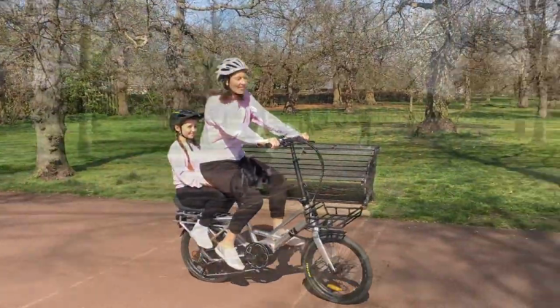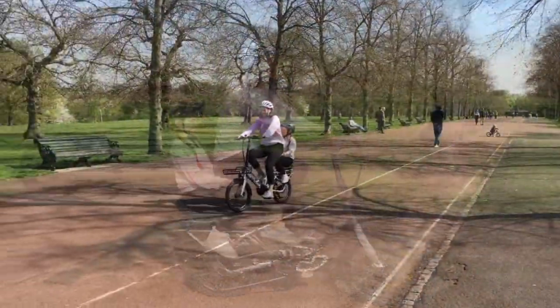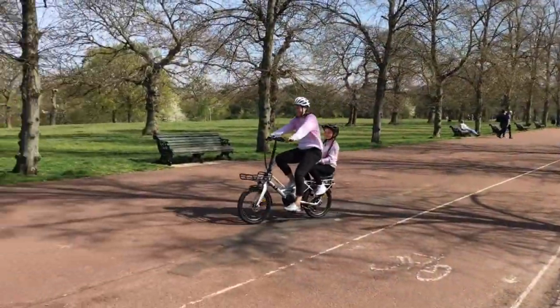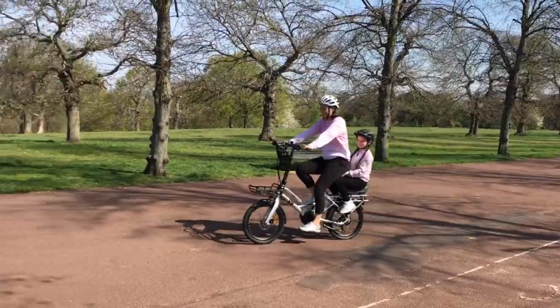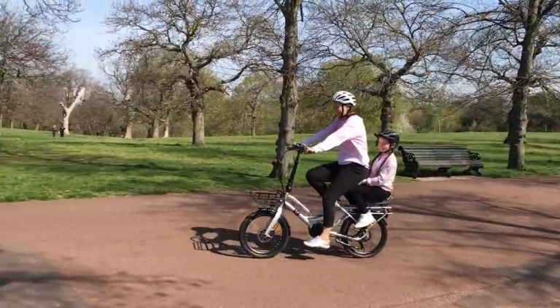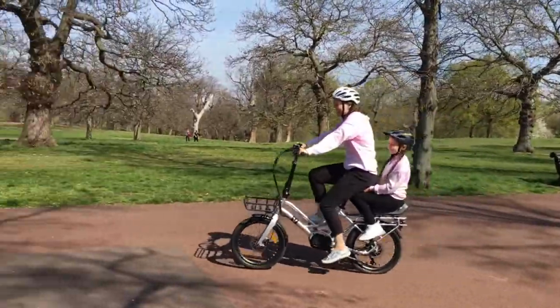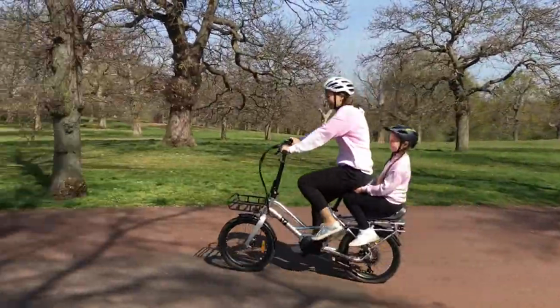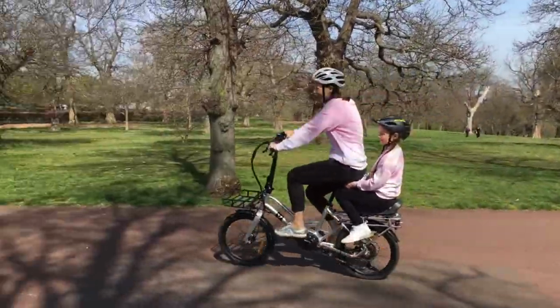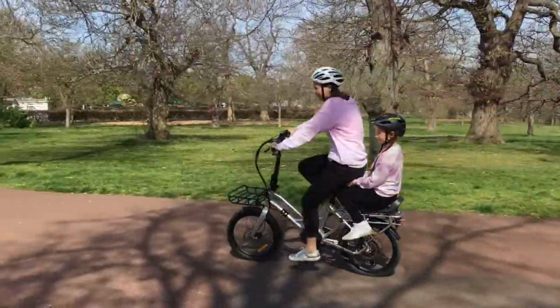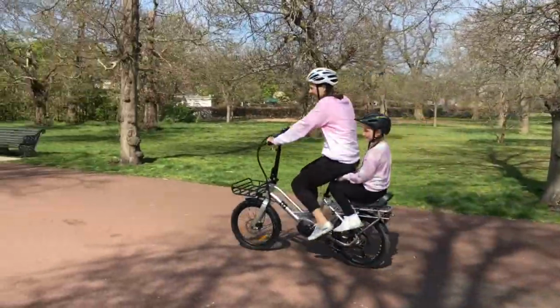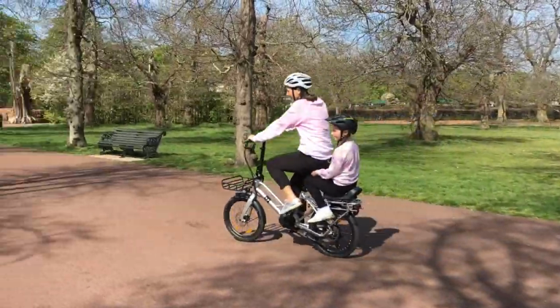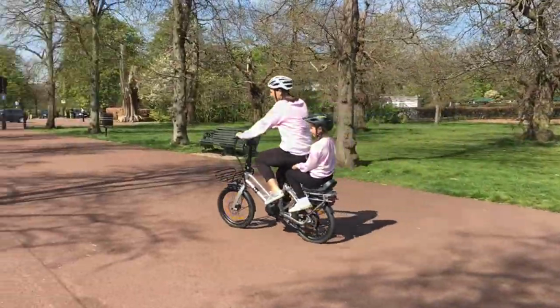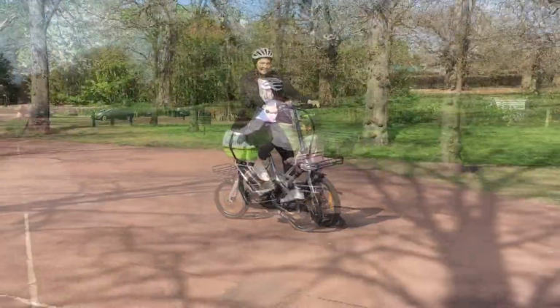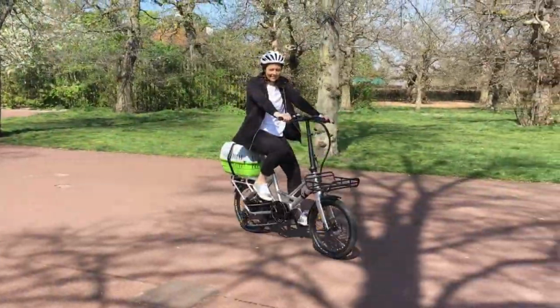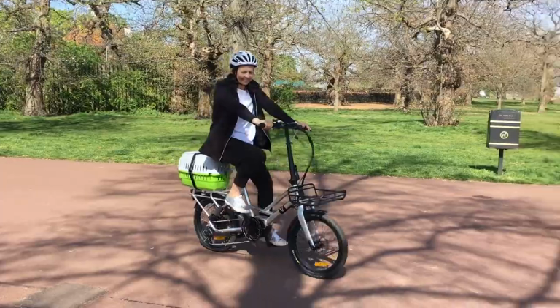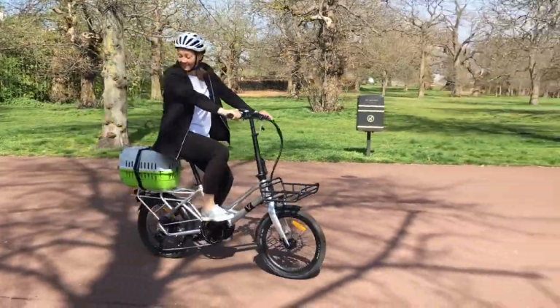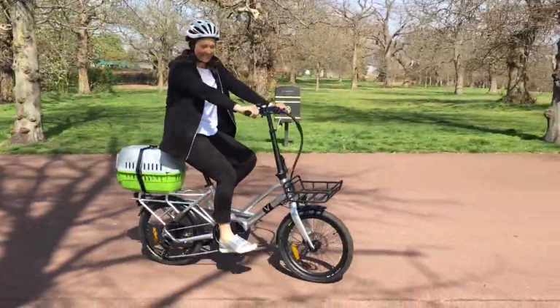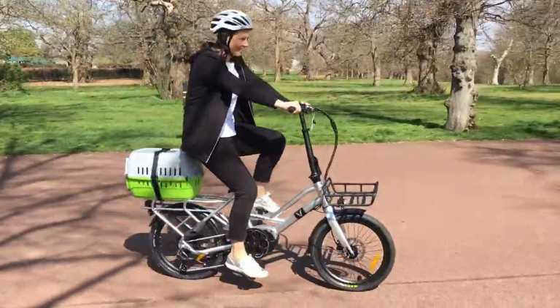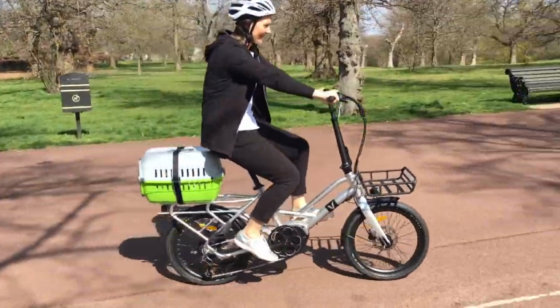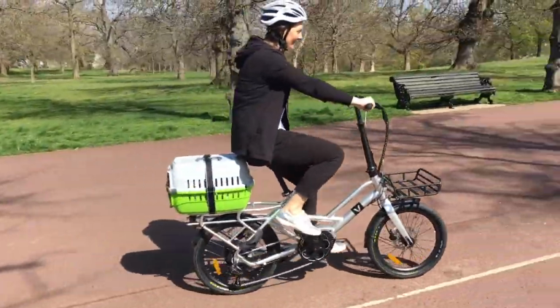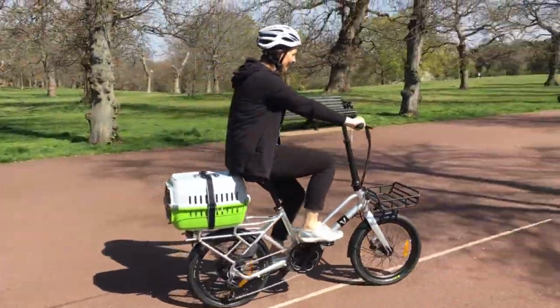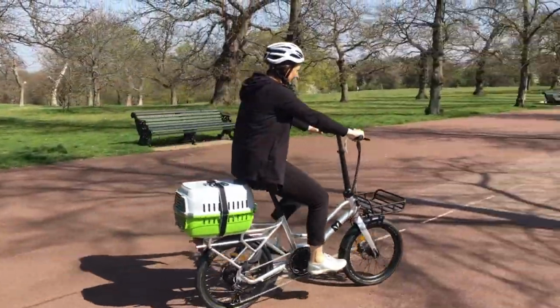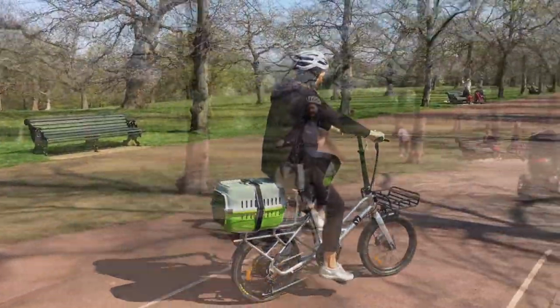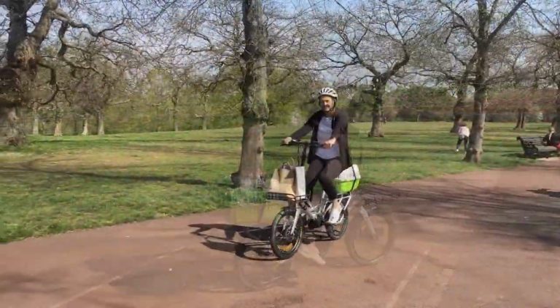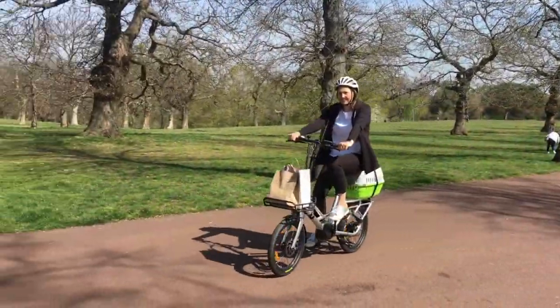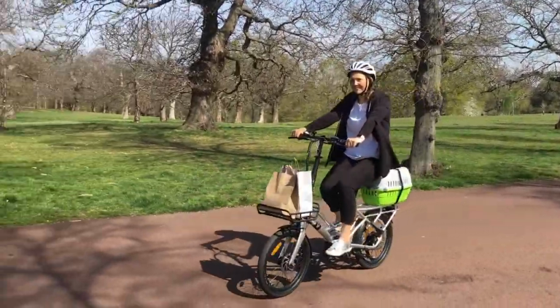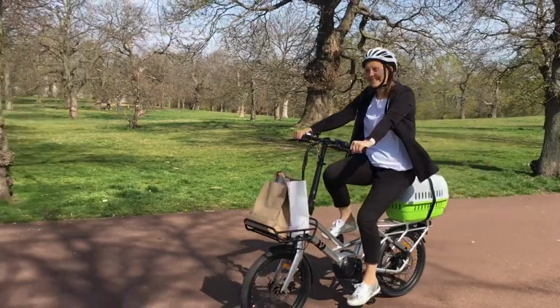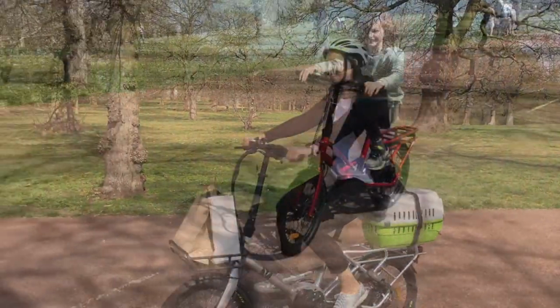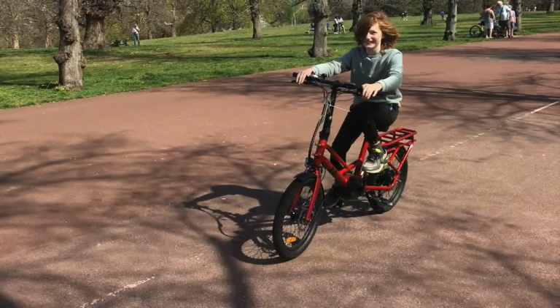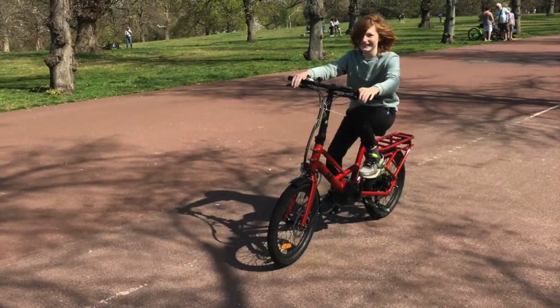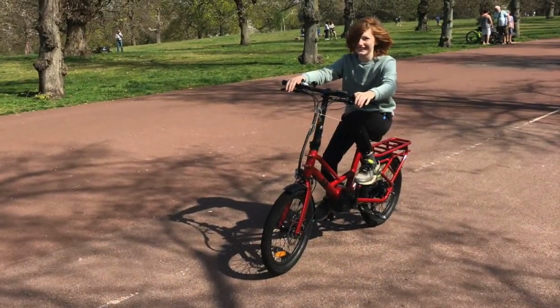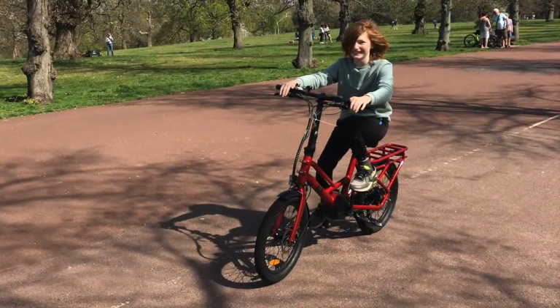You can also make use of the carrier for all sorts of goods, and the optional front carrier gives even more load space. And once the children have really outgrown their seats, by 10 or 11, they should be about big enough to ride on their own.